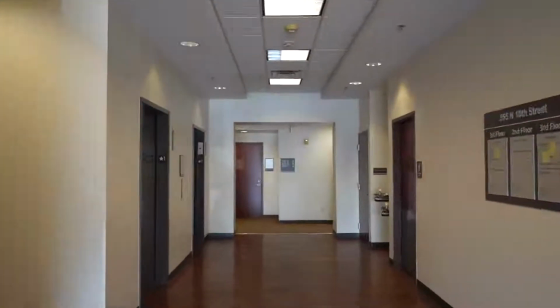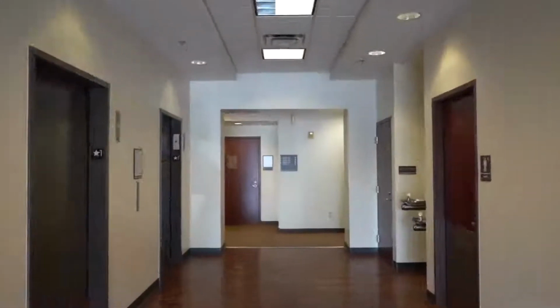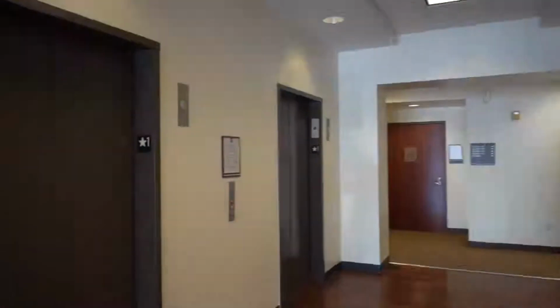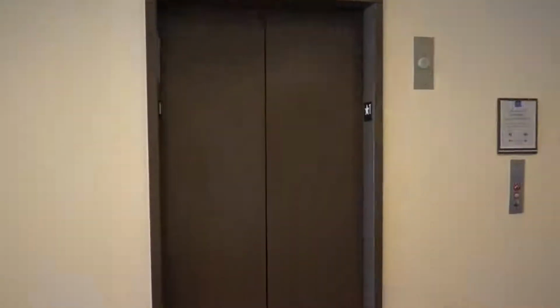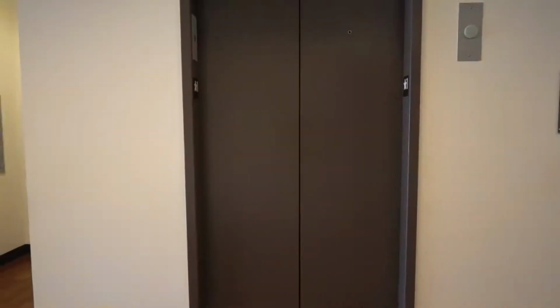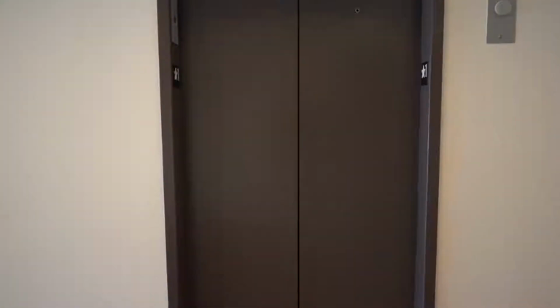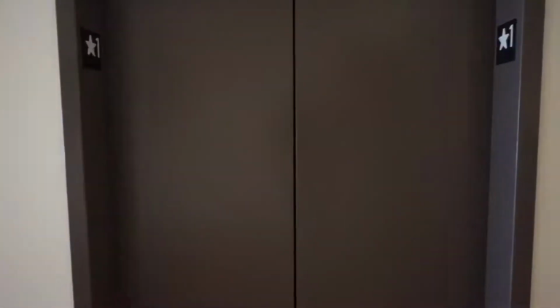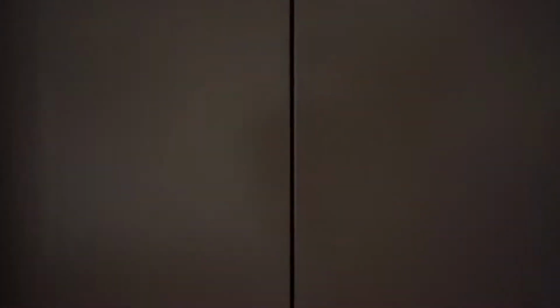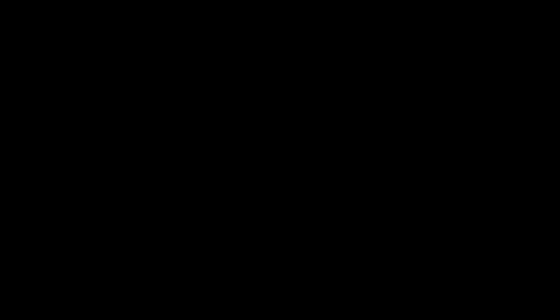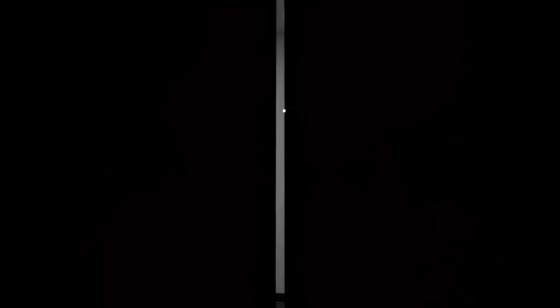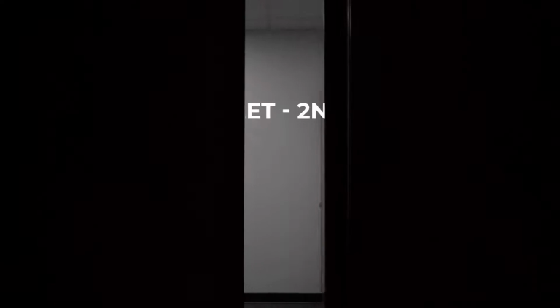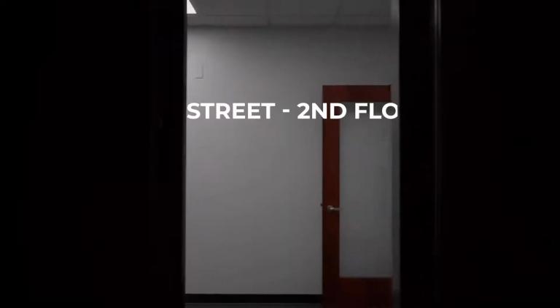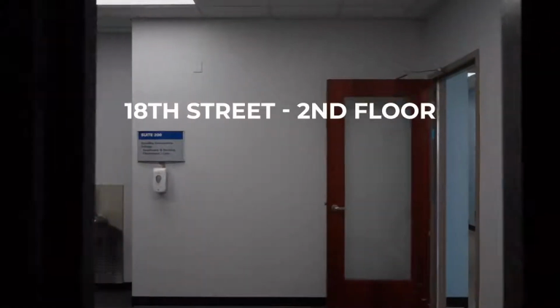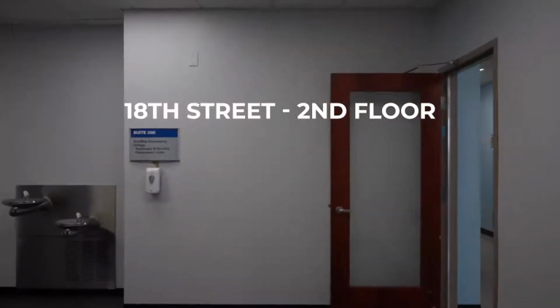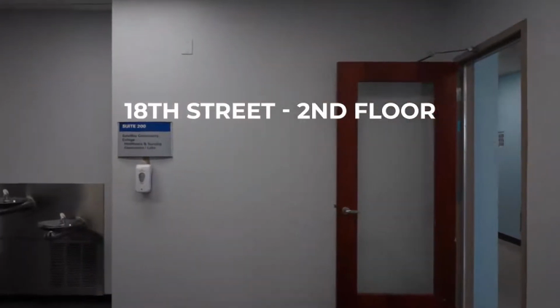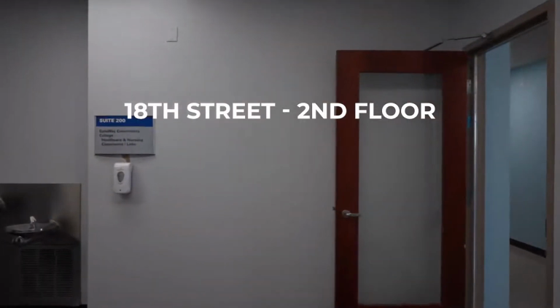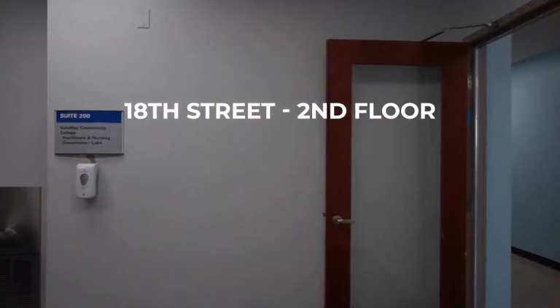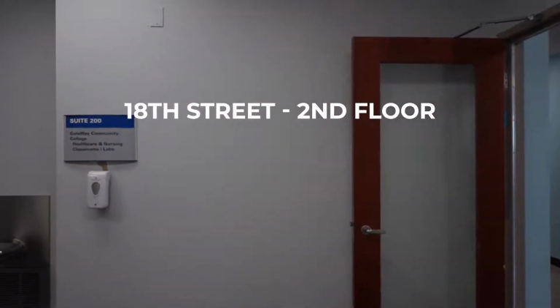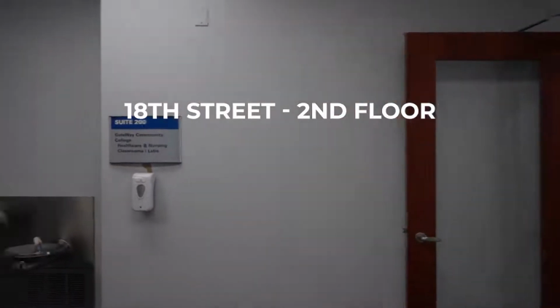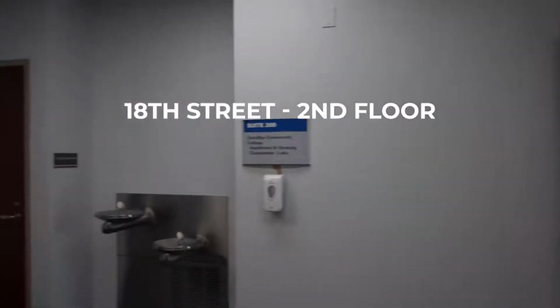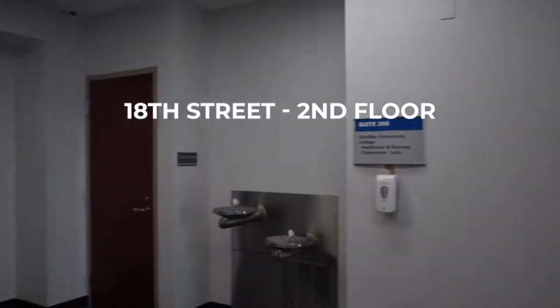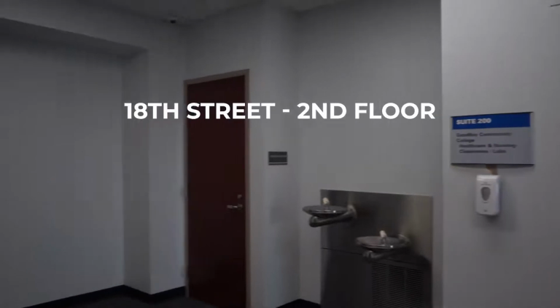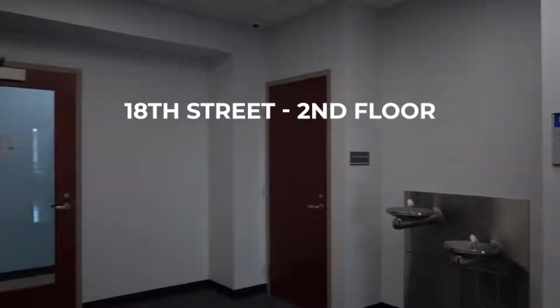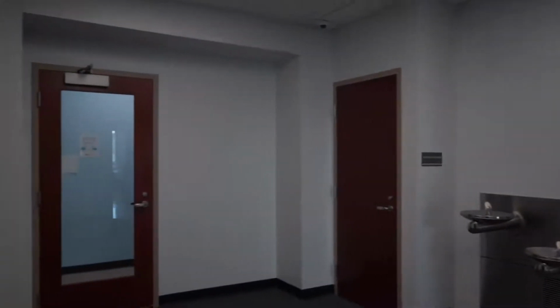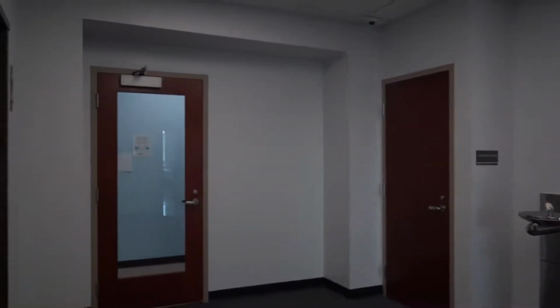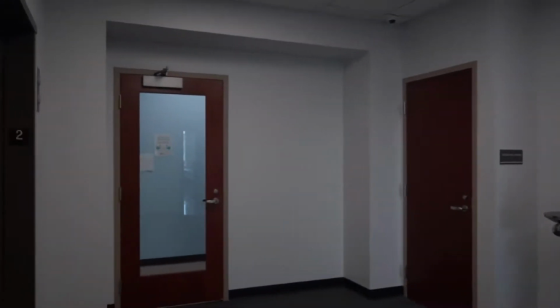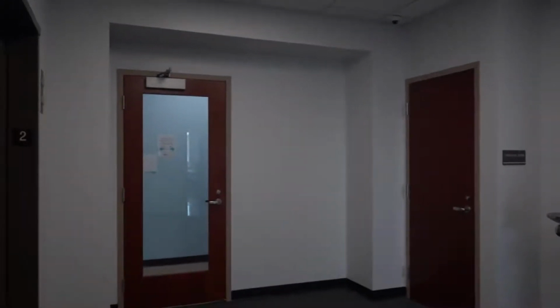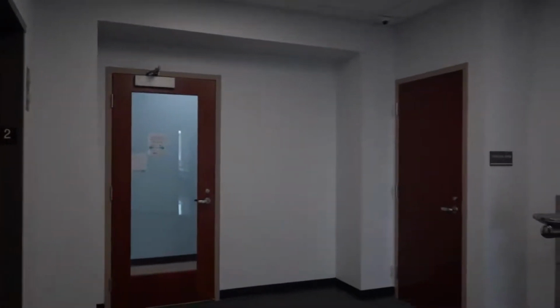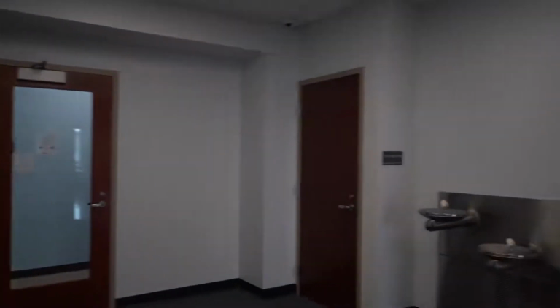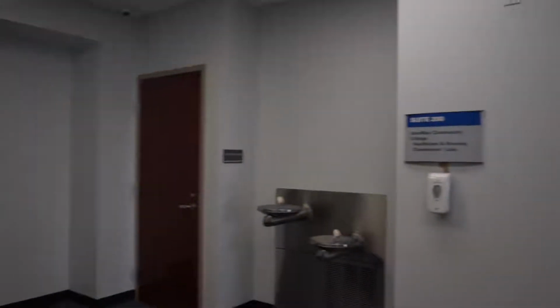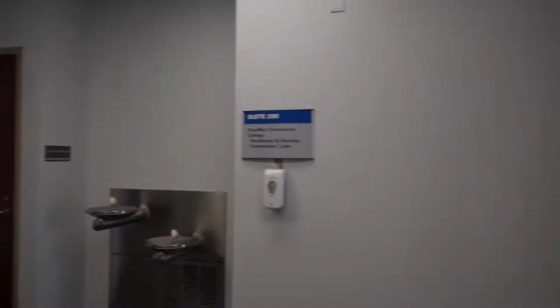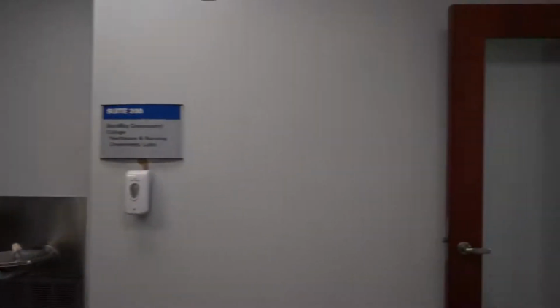Next, let's head to the second floor to where the learning begins. Once on the second floor, you may go left or right. Let's go right to start the tour of the nursing classrooms and lab spaces.